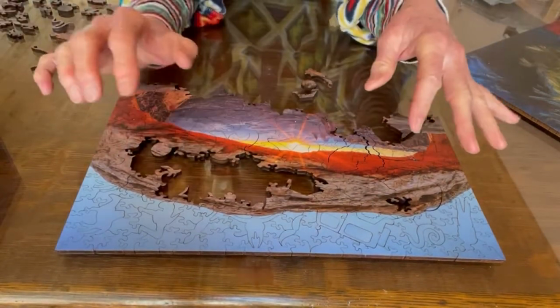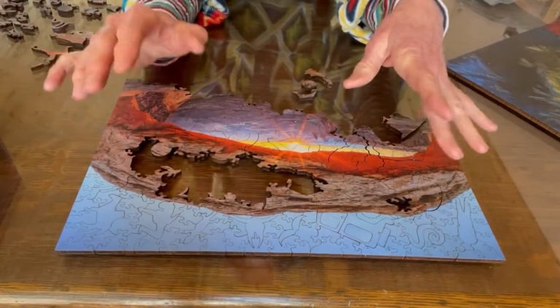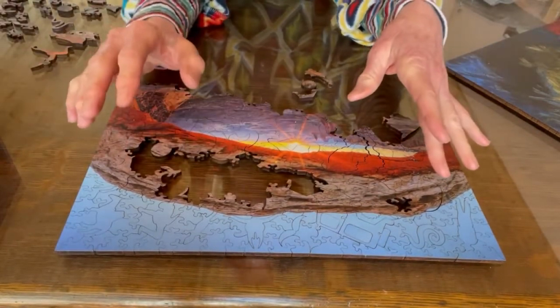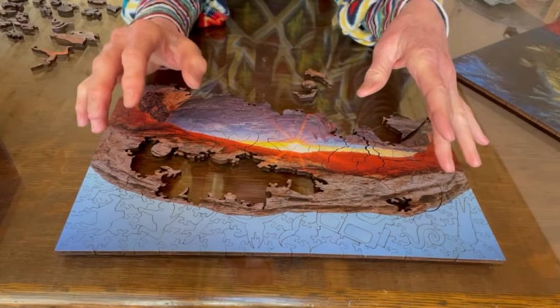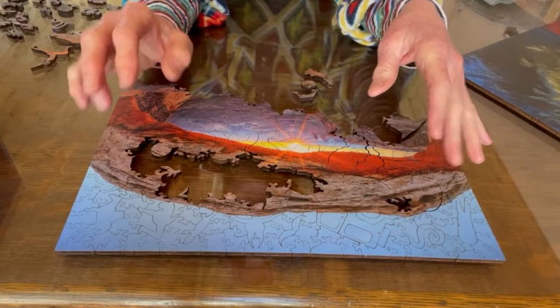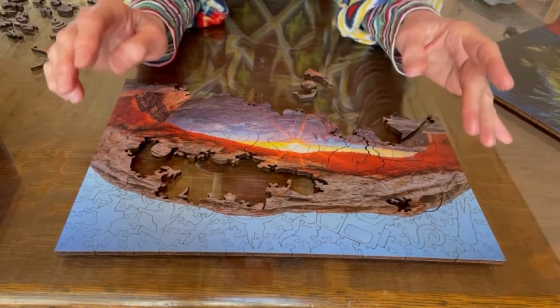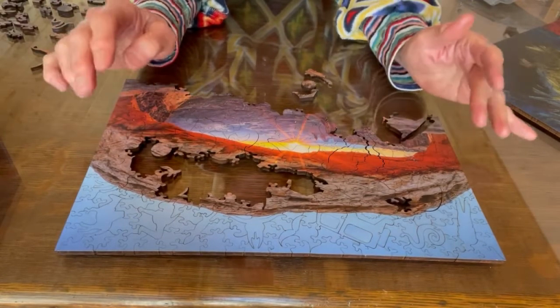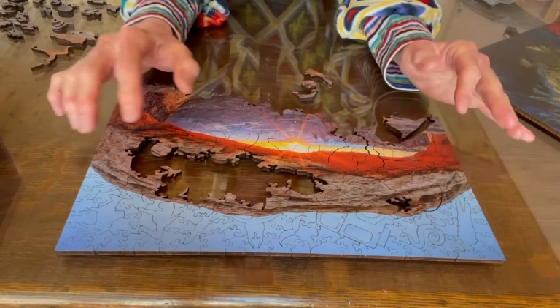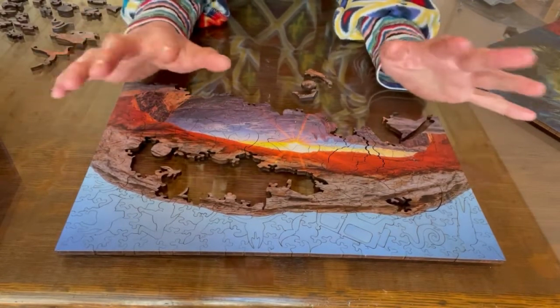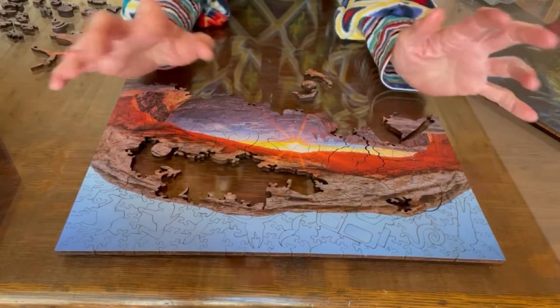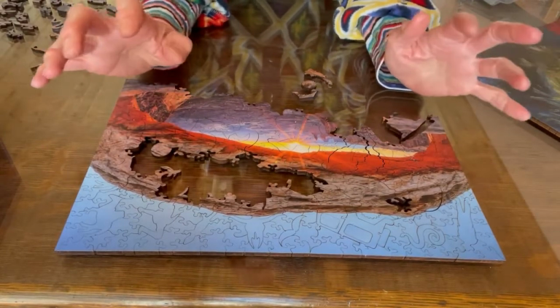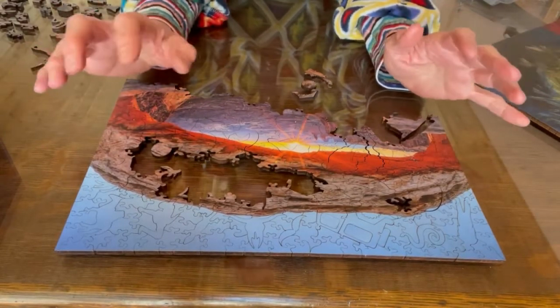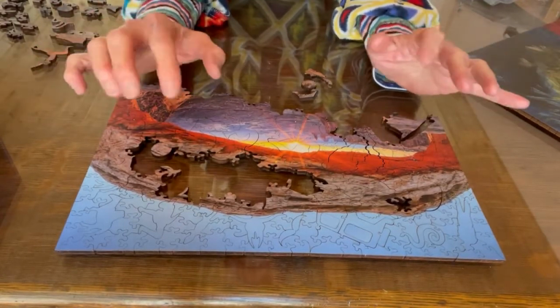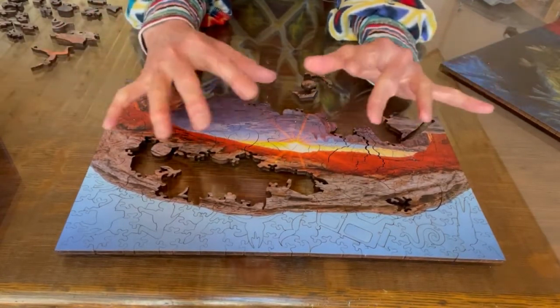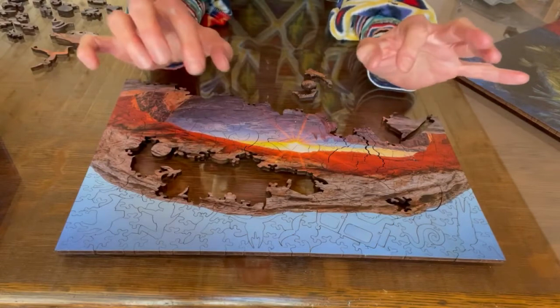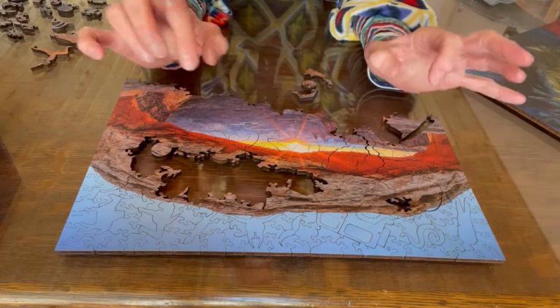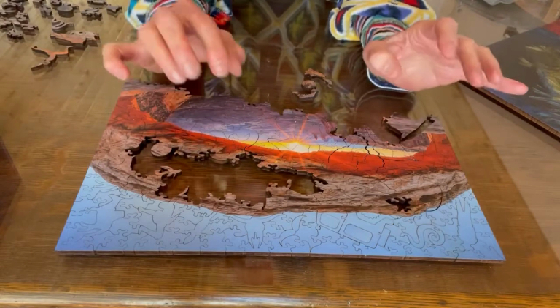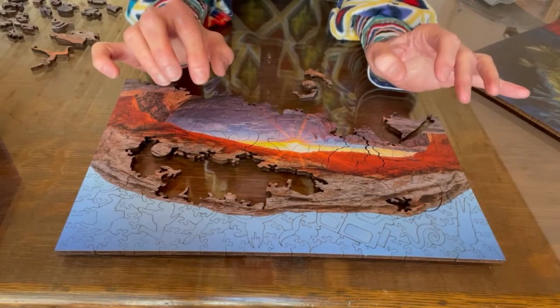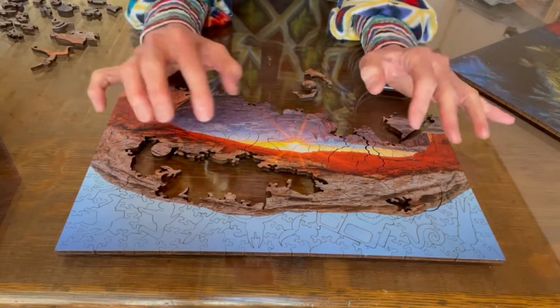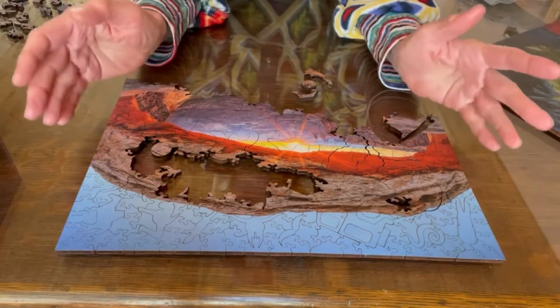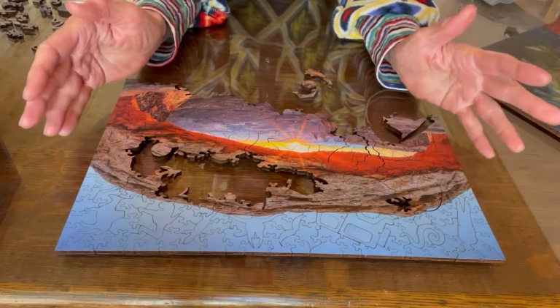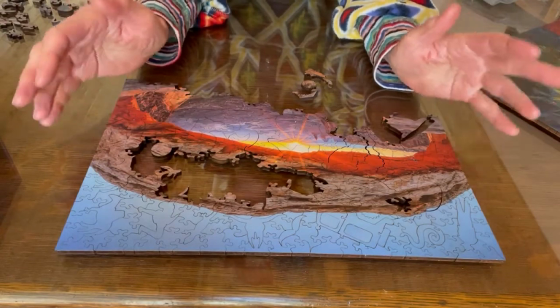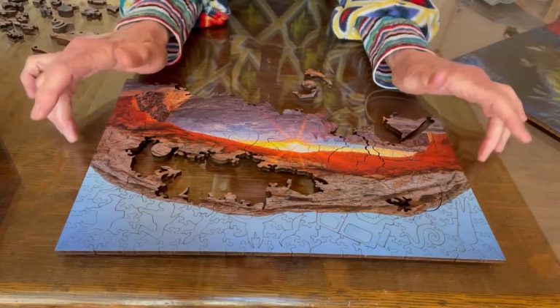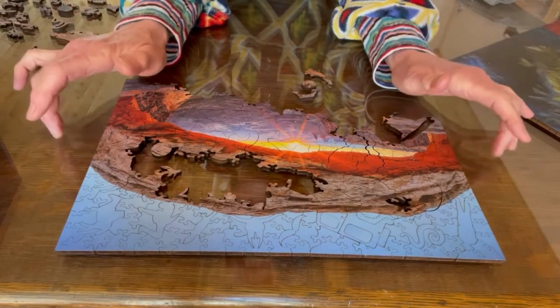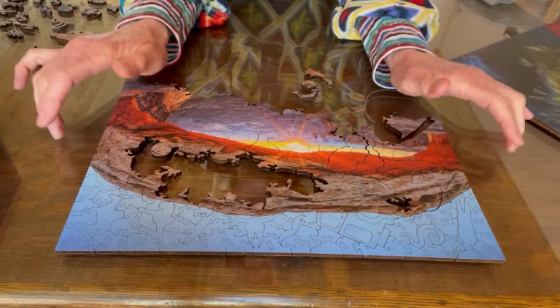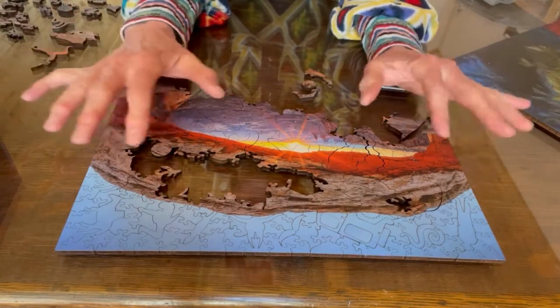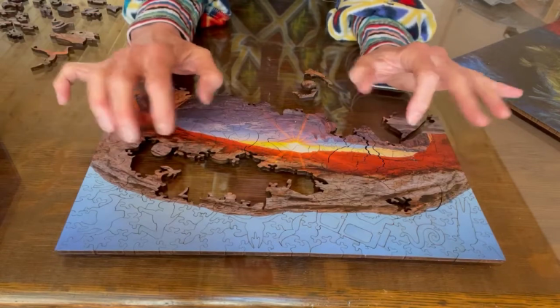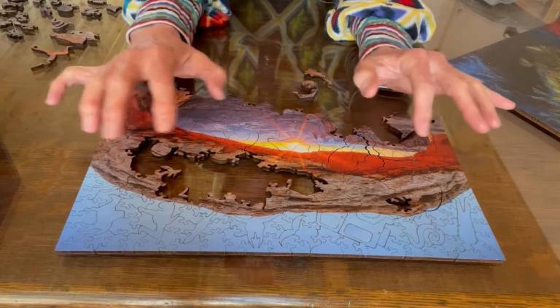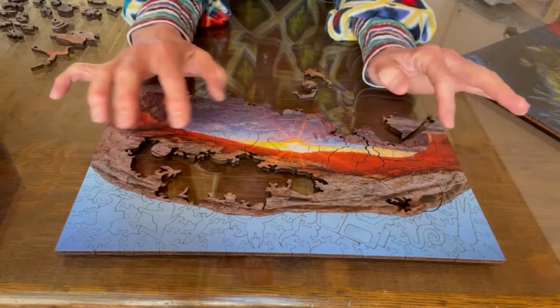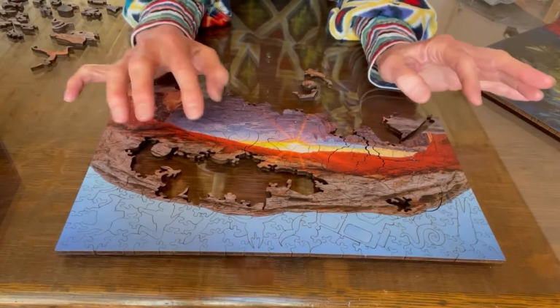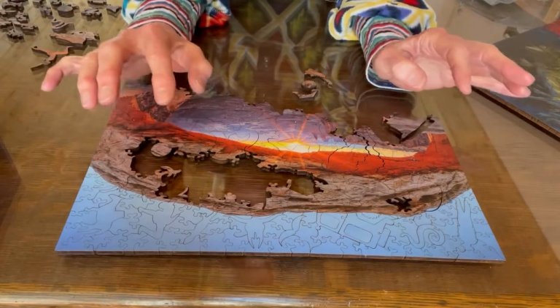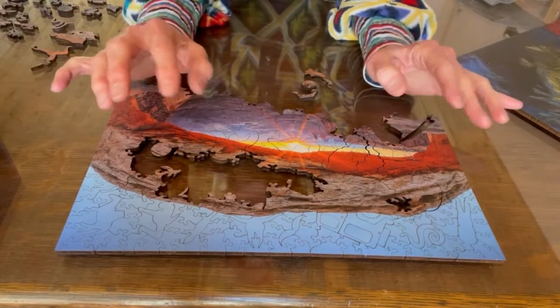But if you've never done a wooden puzzle before, there's something I wanted to clue you in on. They're very finicky. I always do mine on a glass table because I find it easier to slide the pieces around.